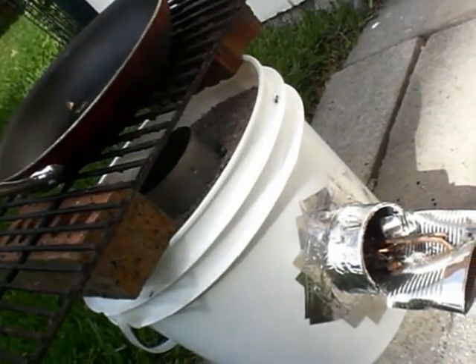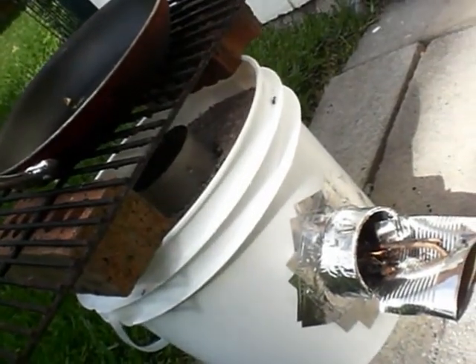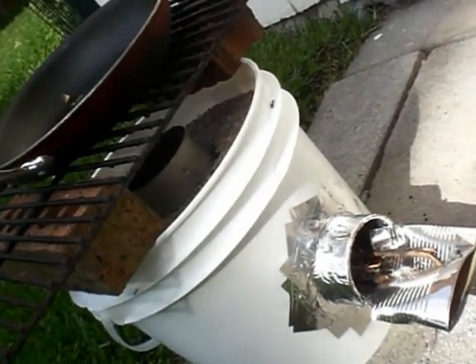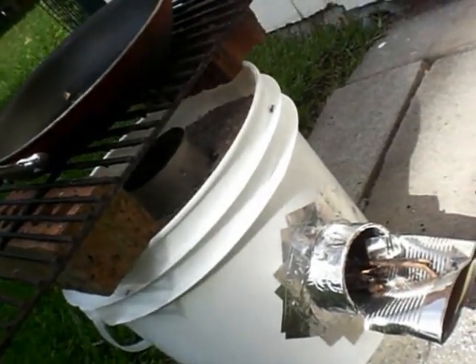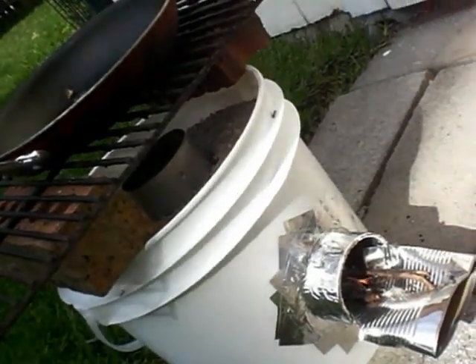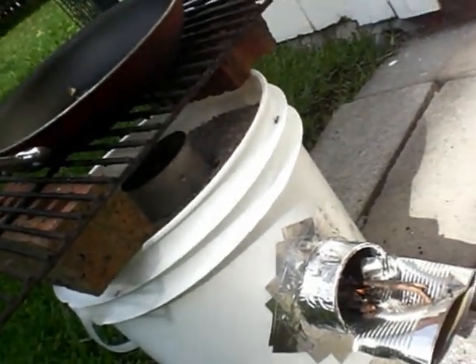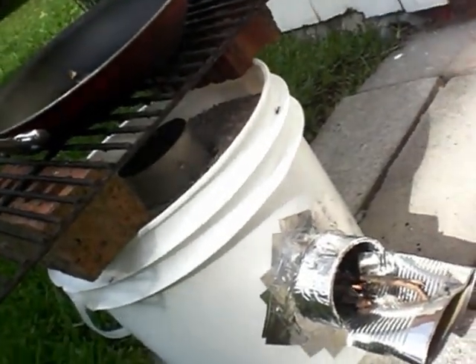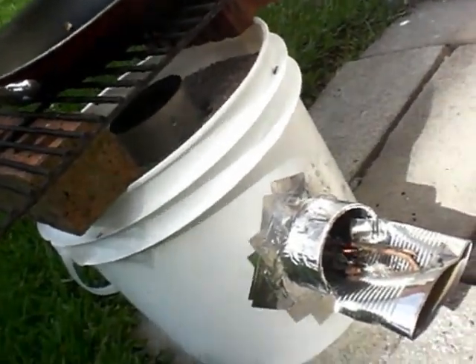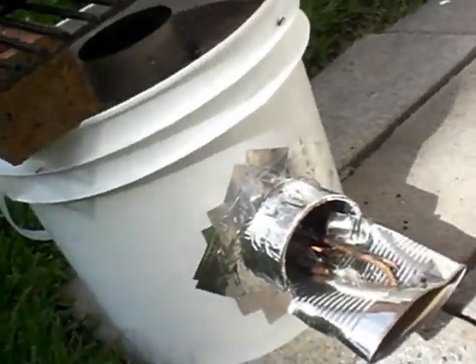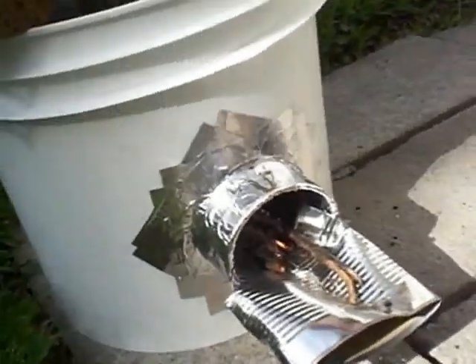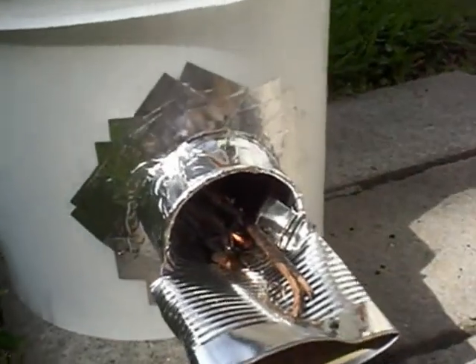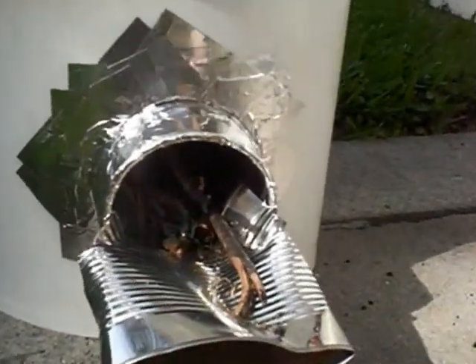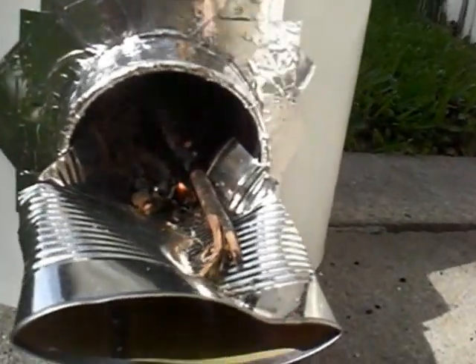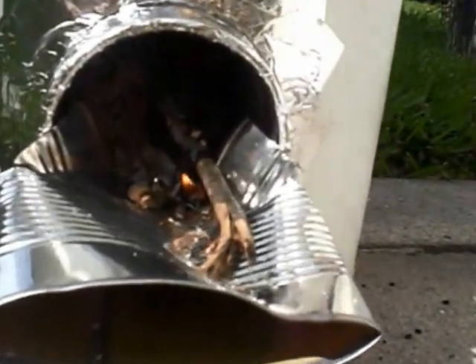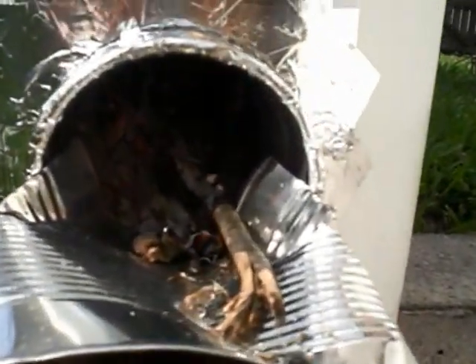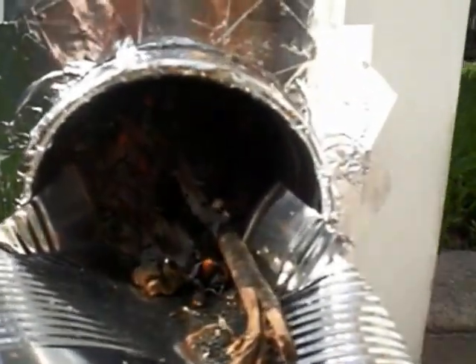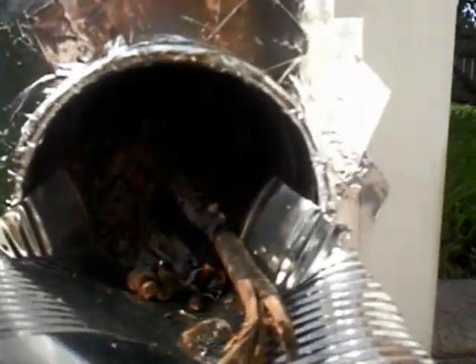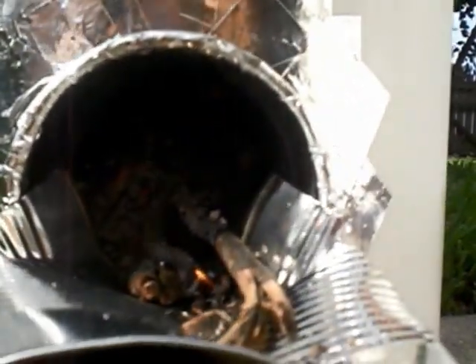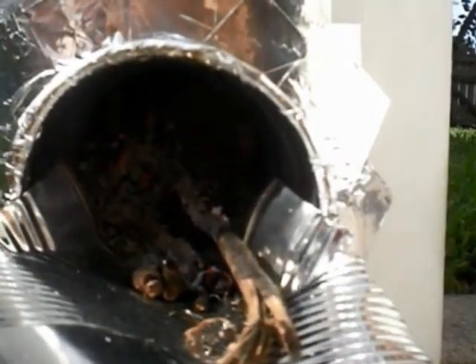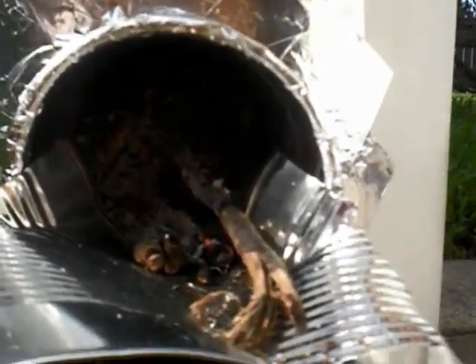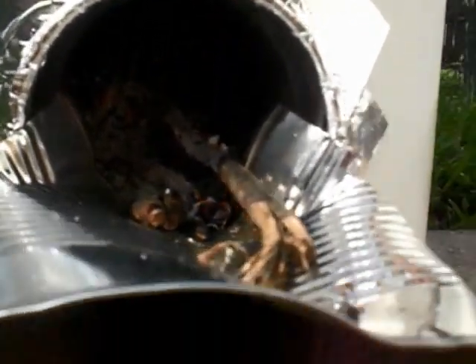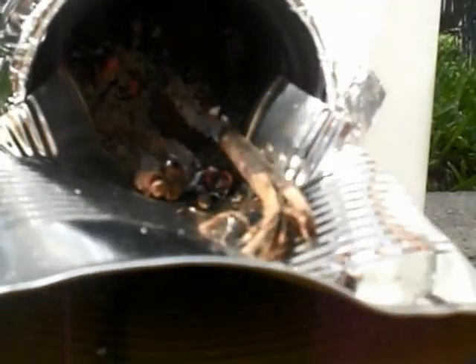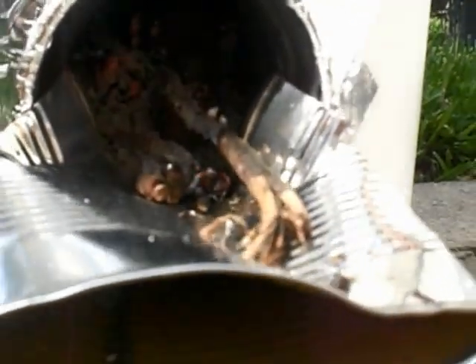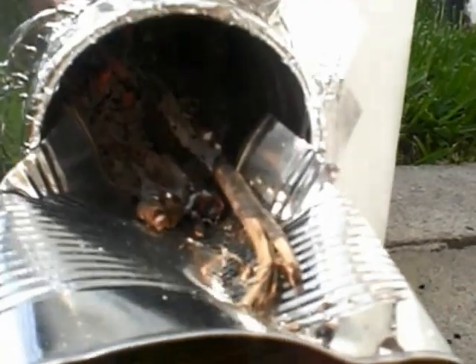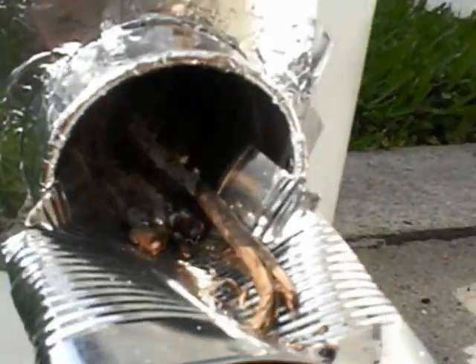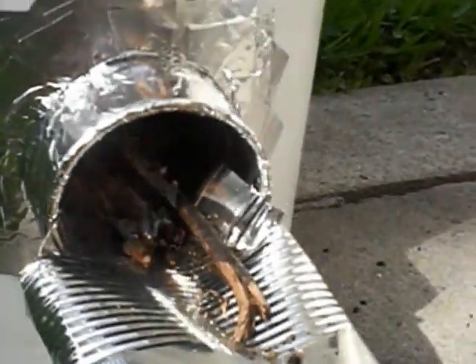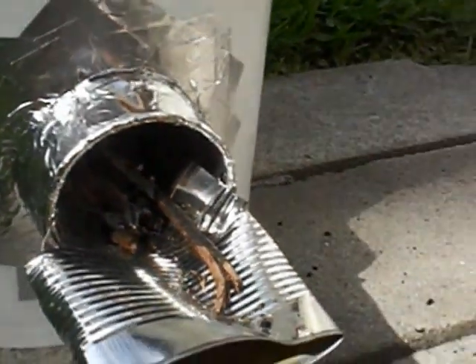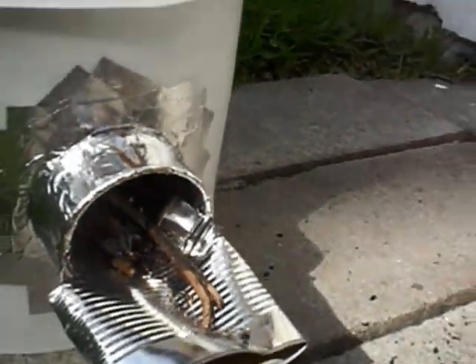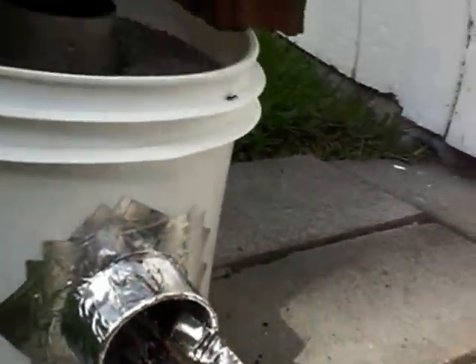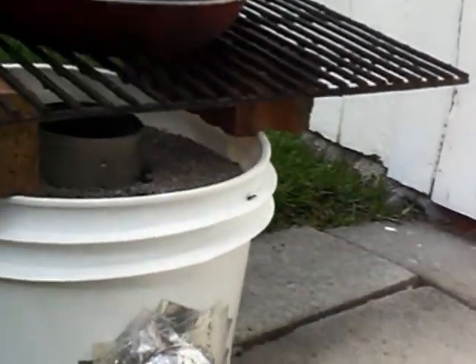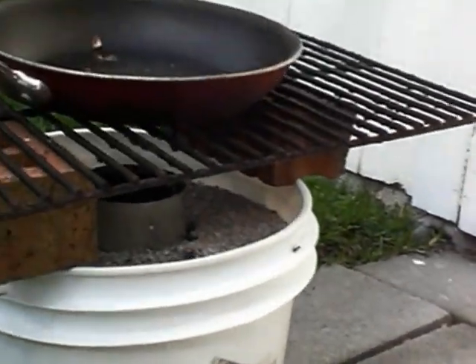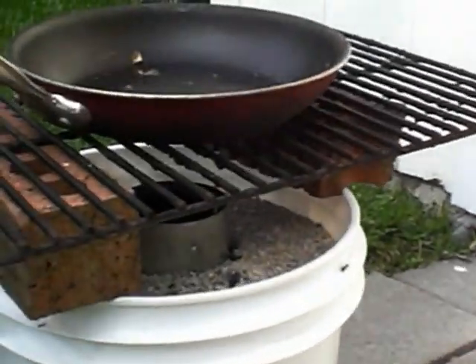Here it is, my rocket stove. I've got it set up and I don't know if you can see it, but I've got it fired up — a little bit of wood, a little bit of coal.